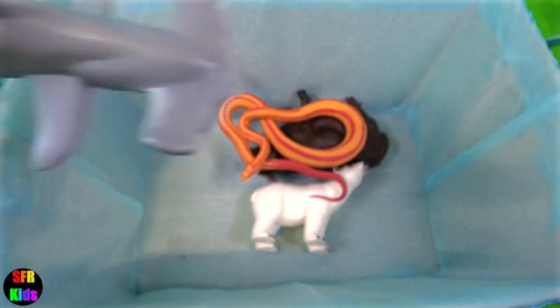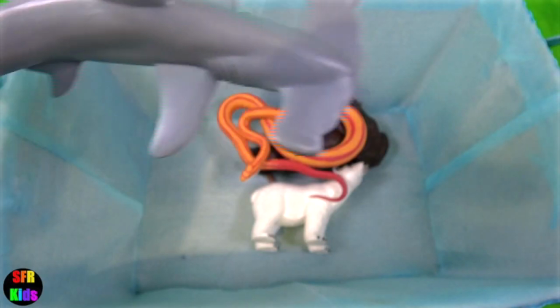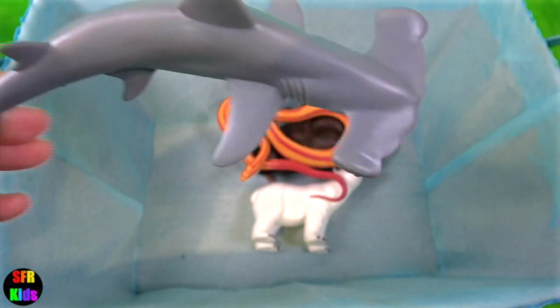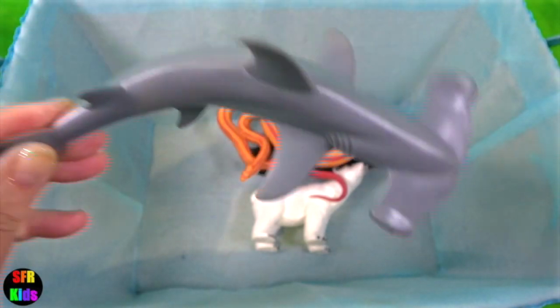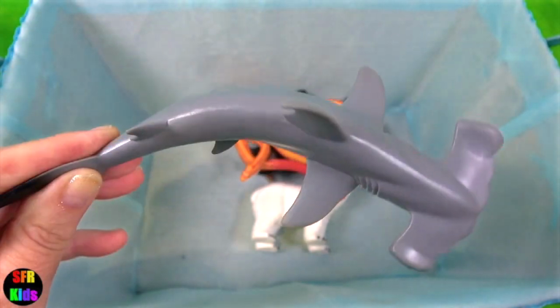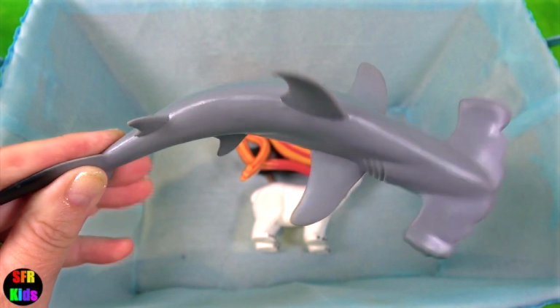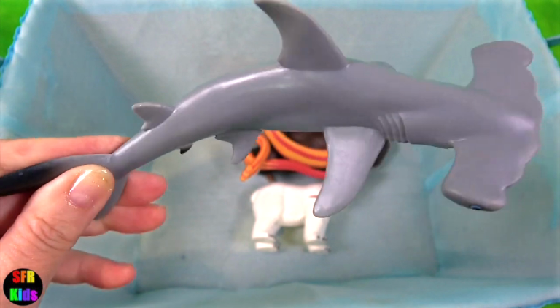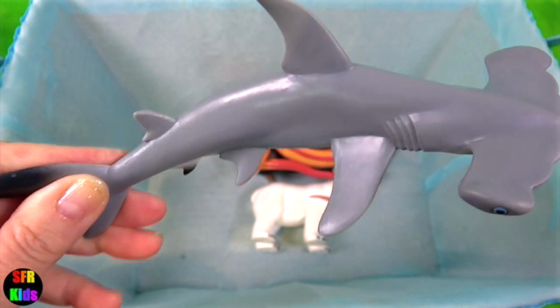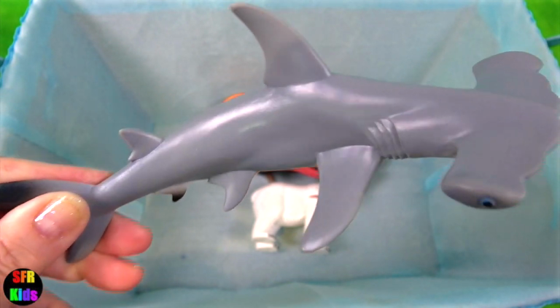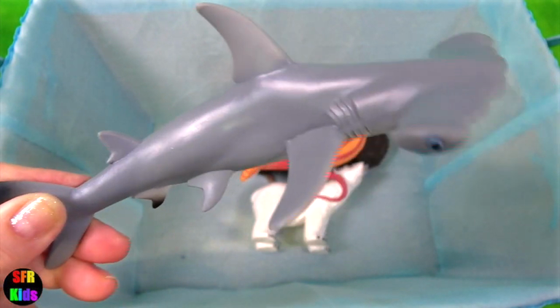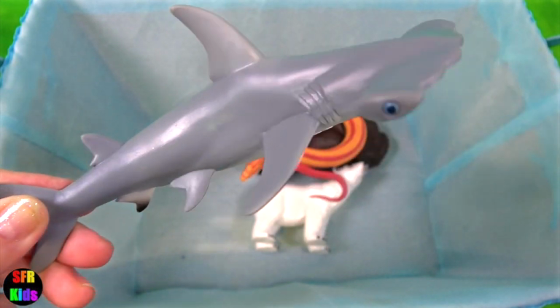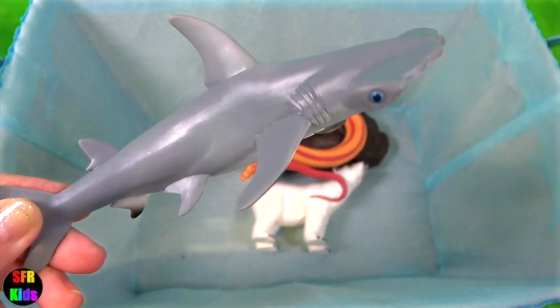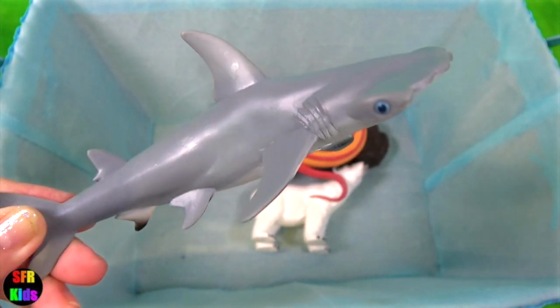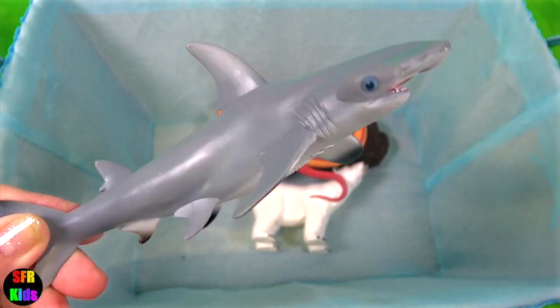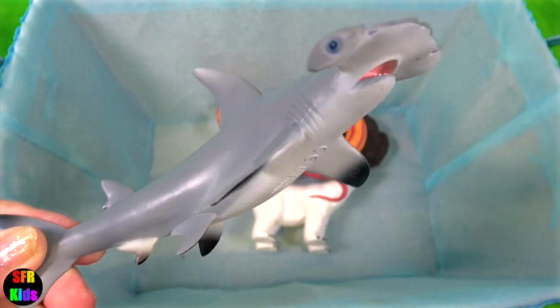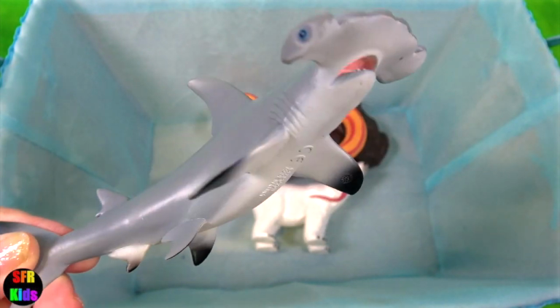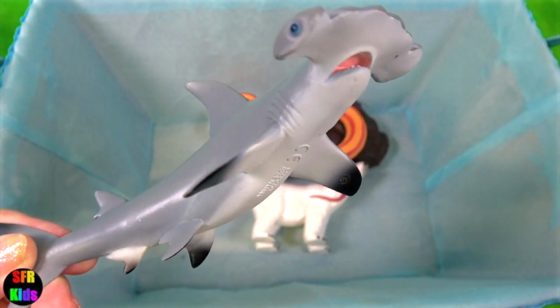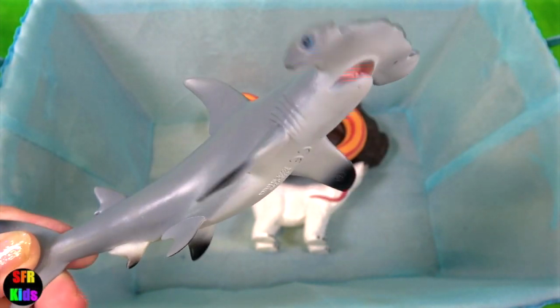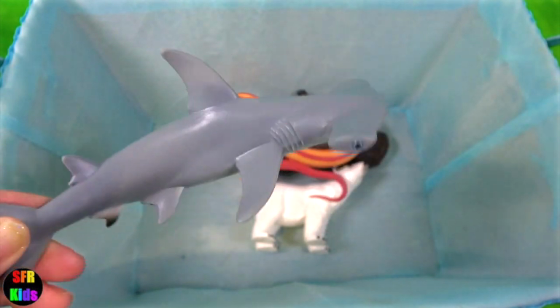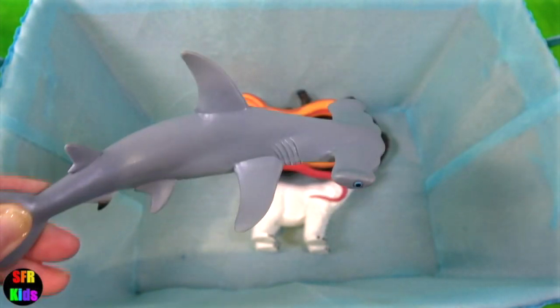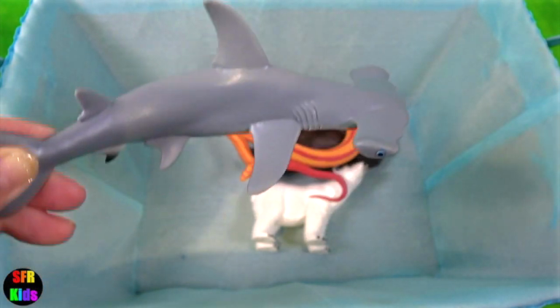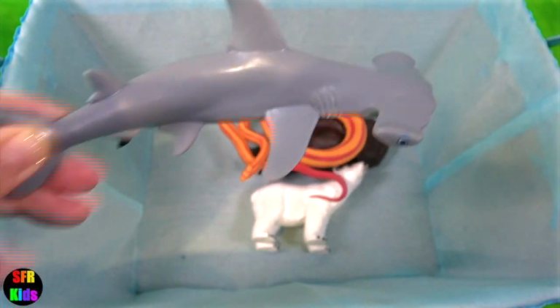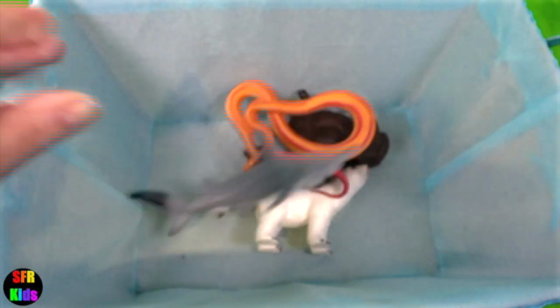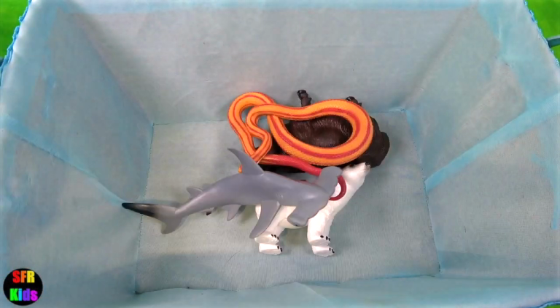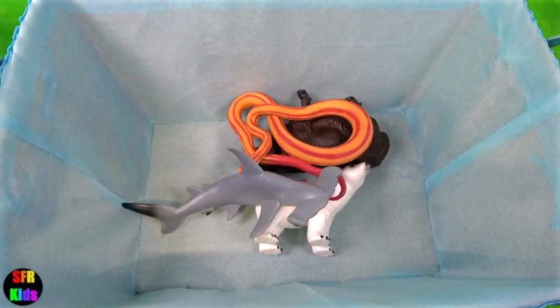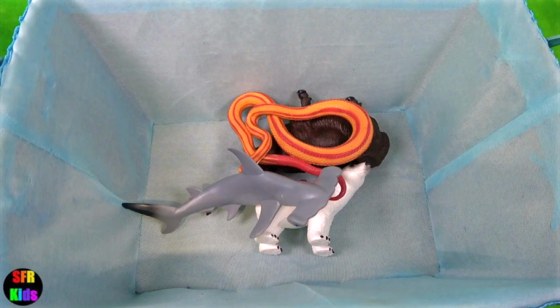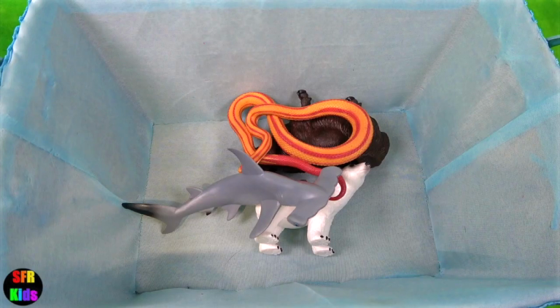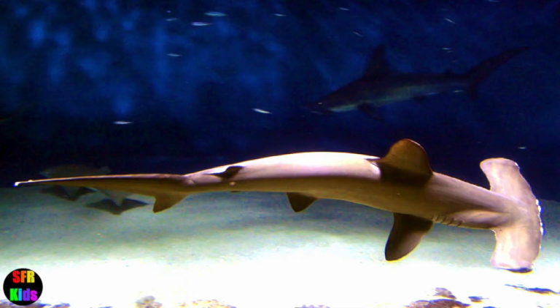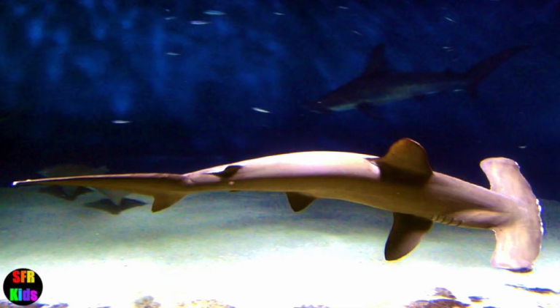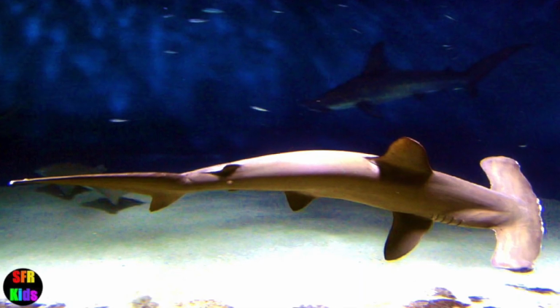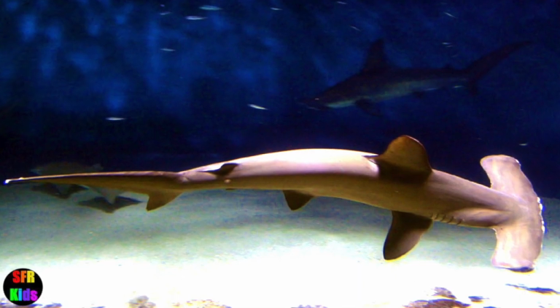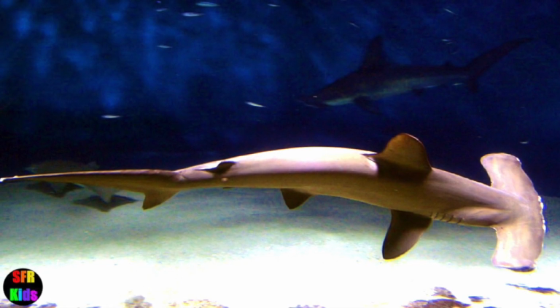Hammerhead sharks are viviparous. They retain the fertilised eggs within their body and give birth to live young.